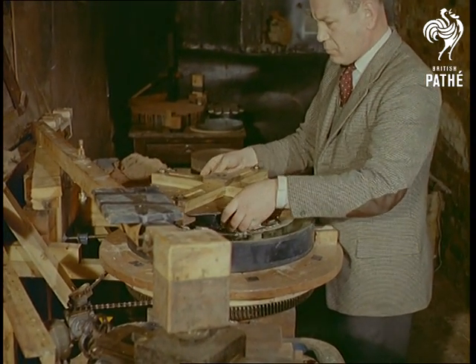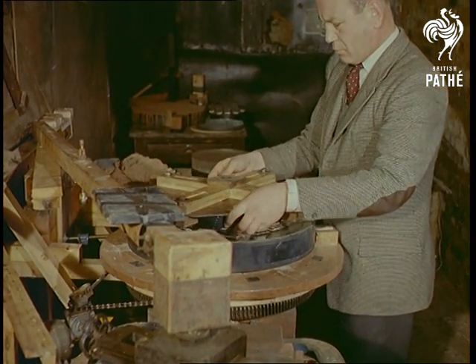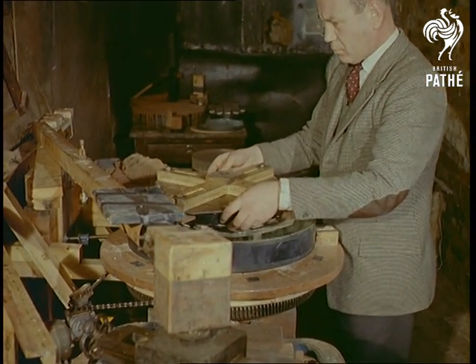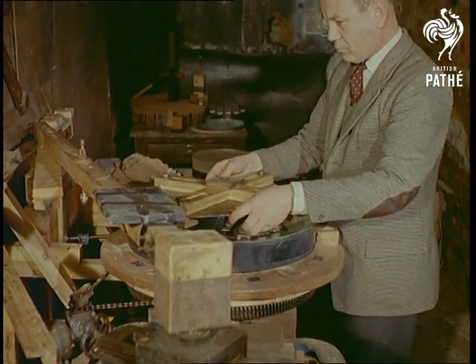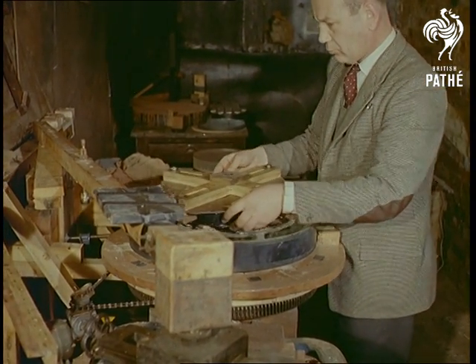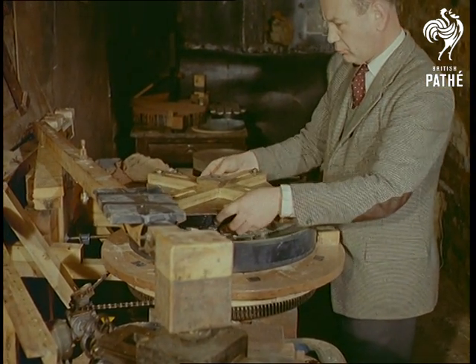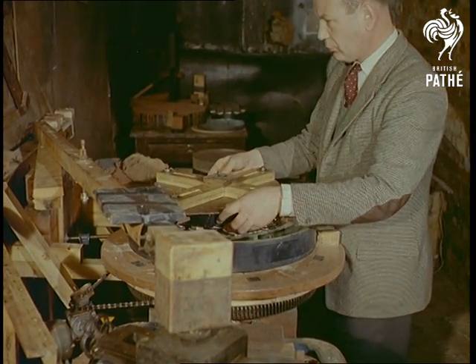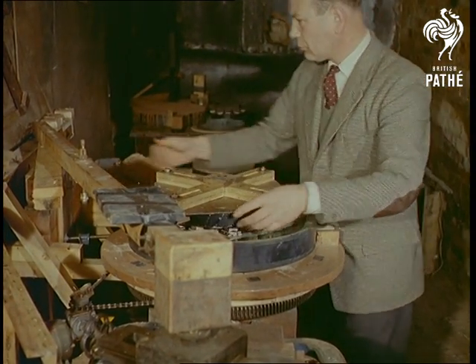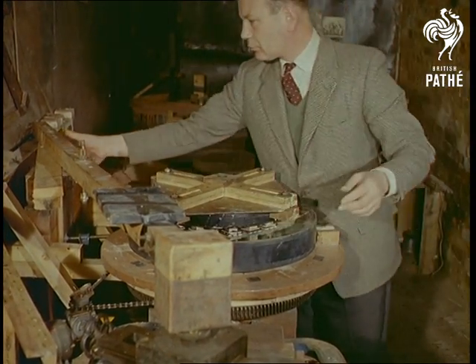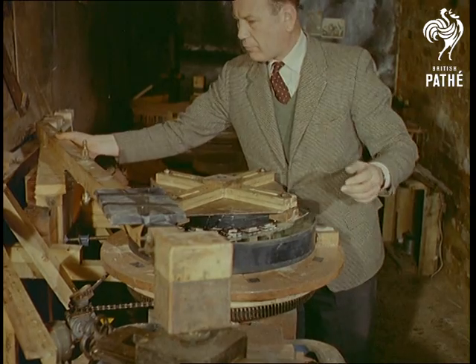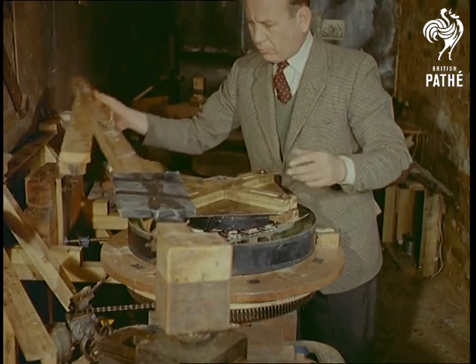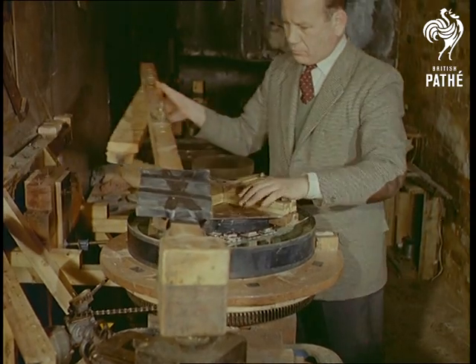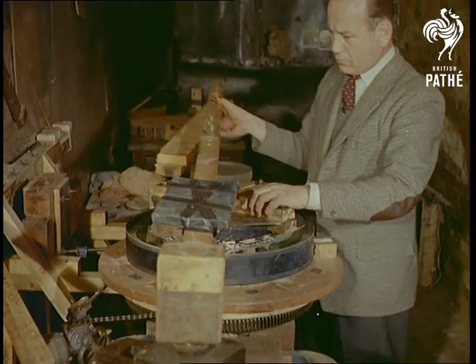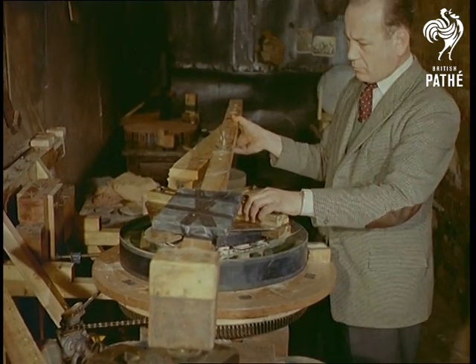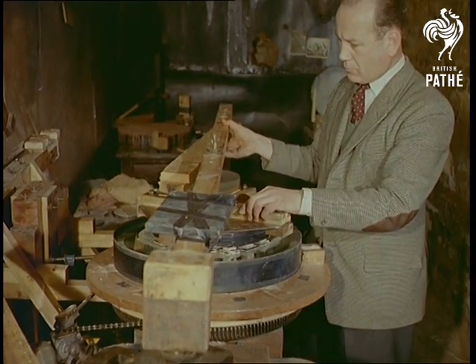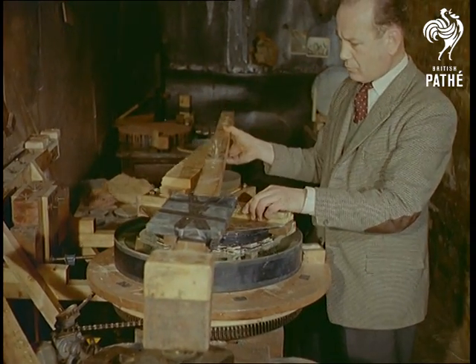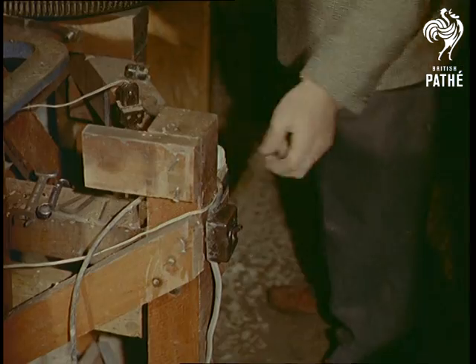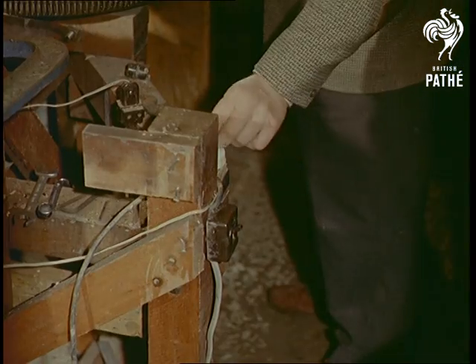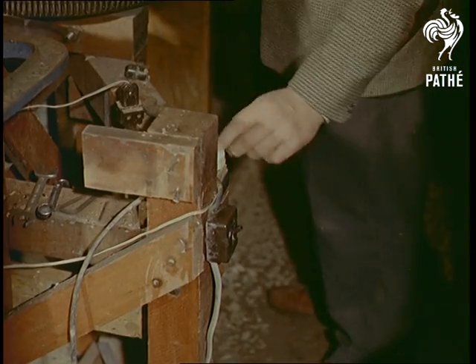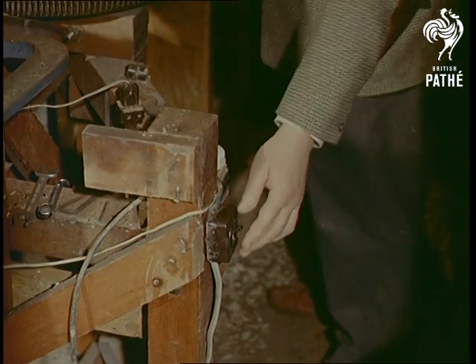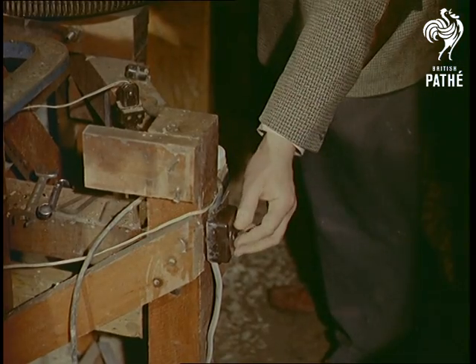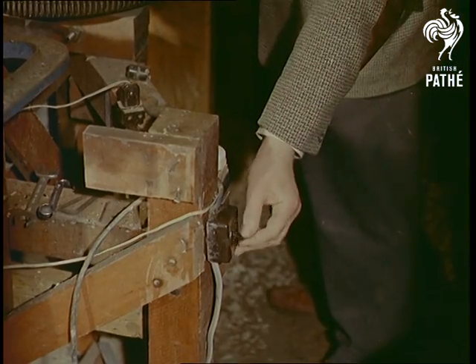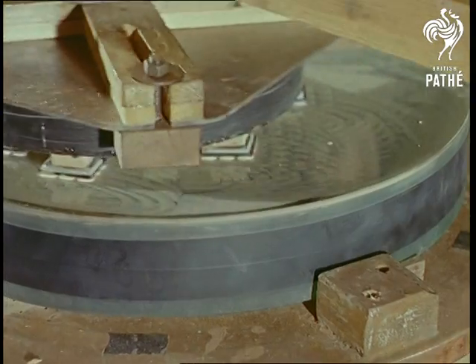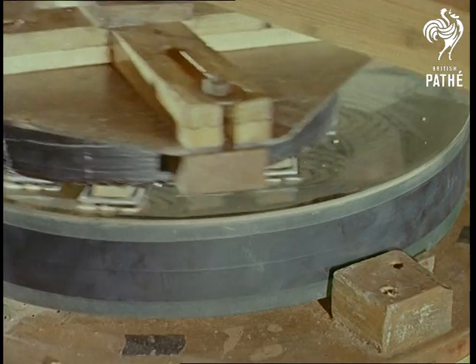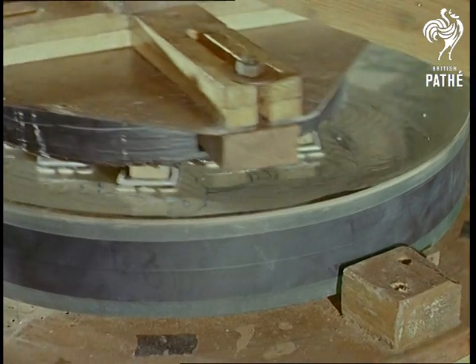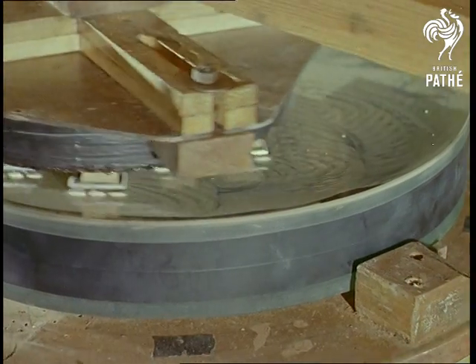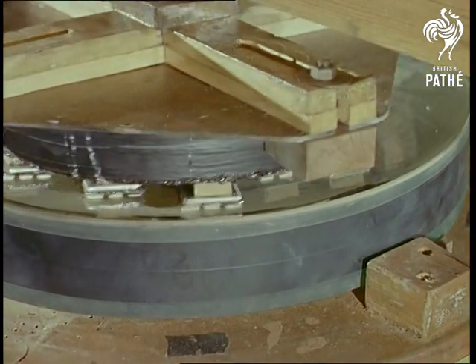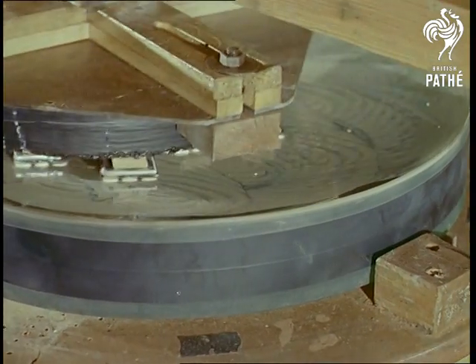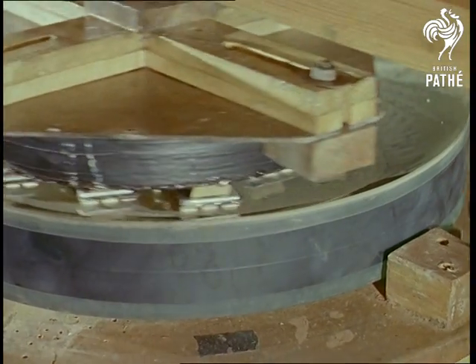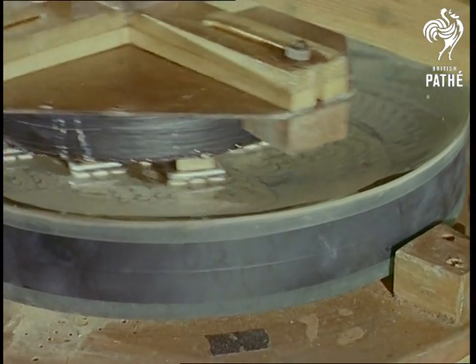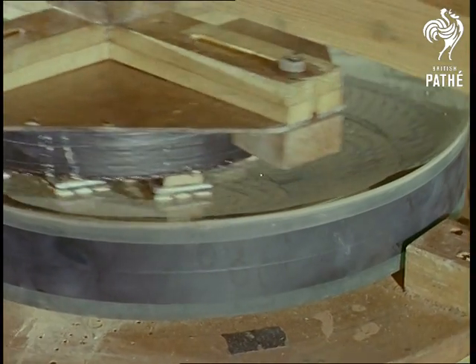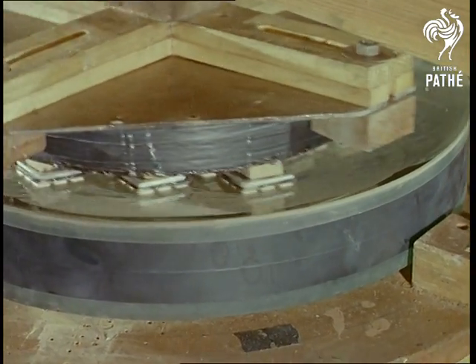The construction of a telescope can take as long as 18 months — apart from the giant ones, which naturally take longer. So we're only showing a small section of the work during which a 20-inch mirror is finally polished.